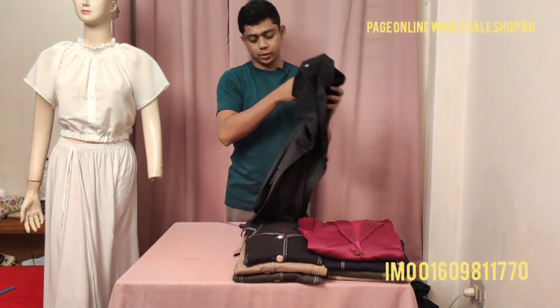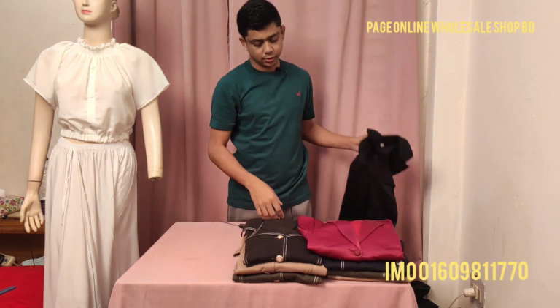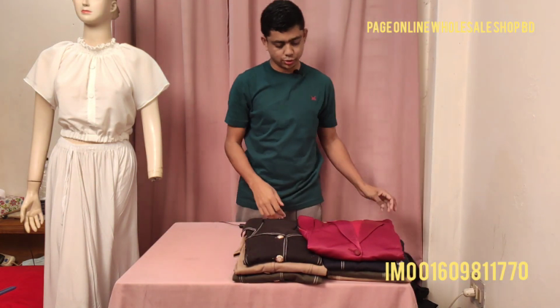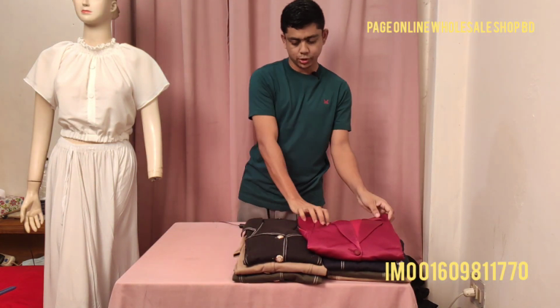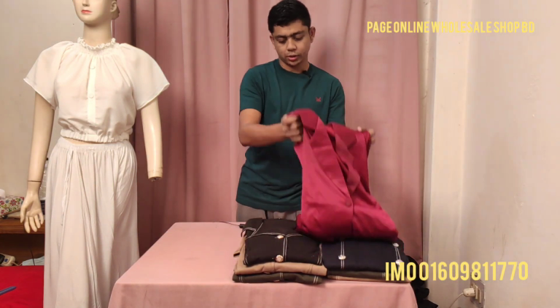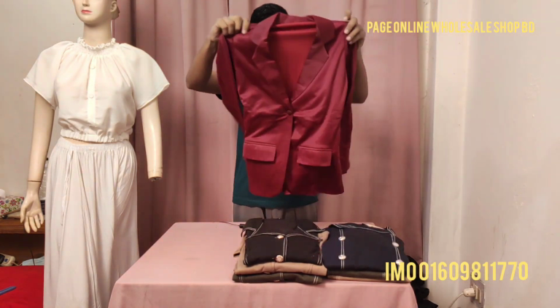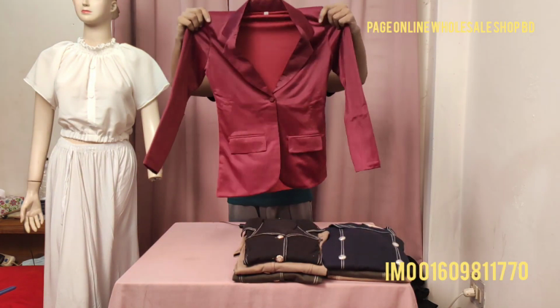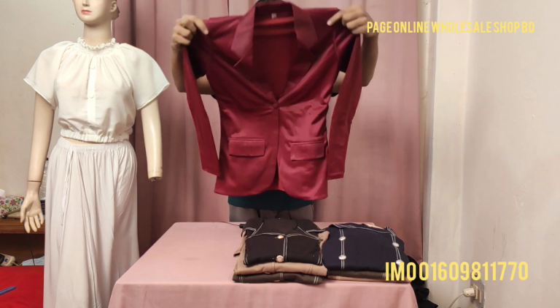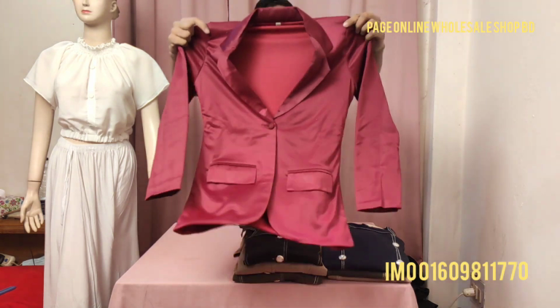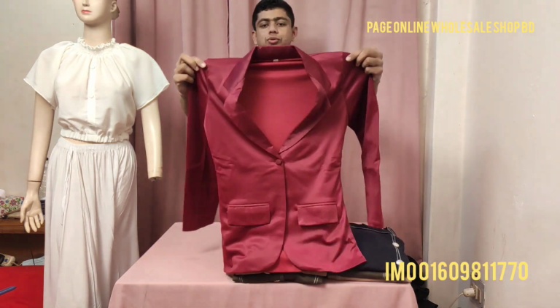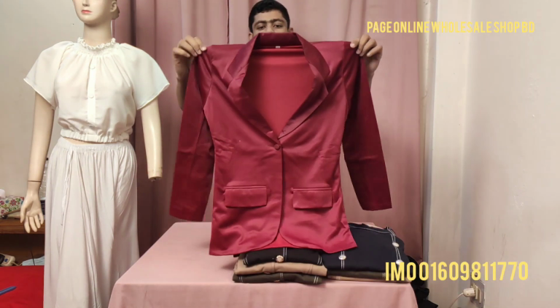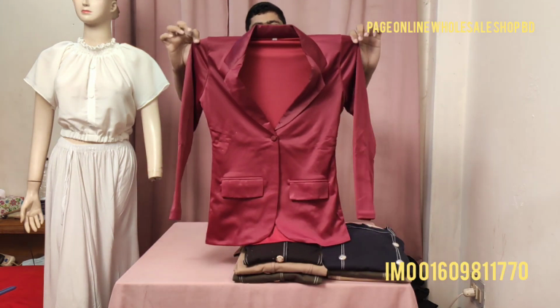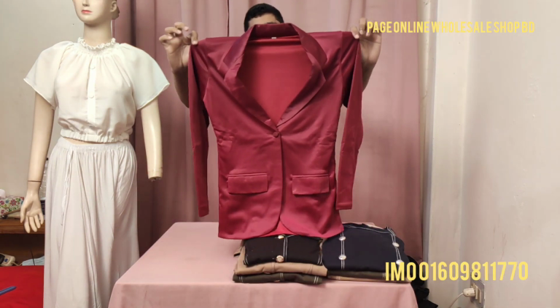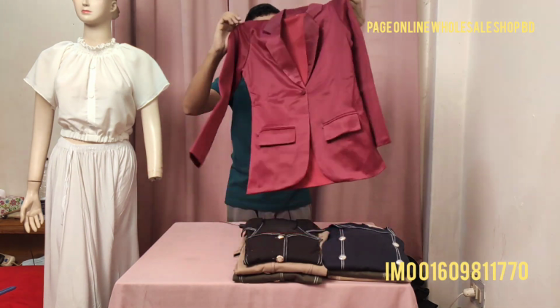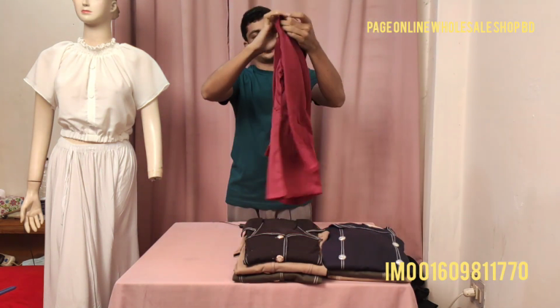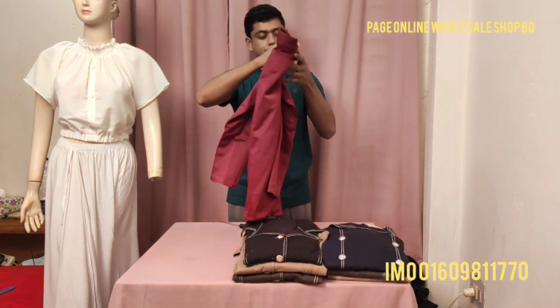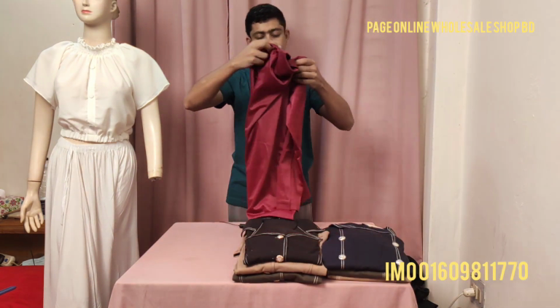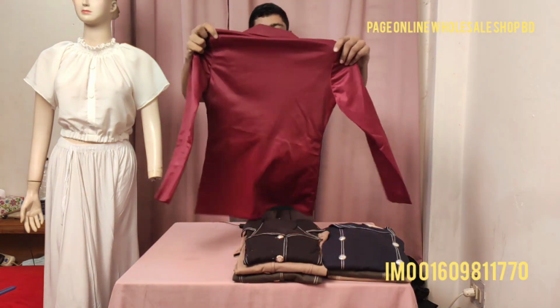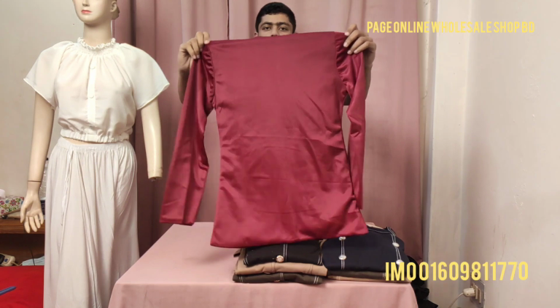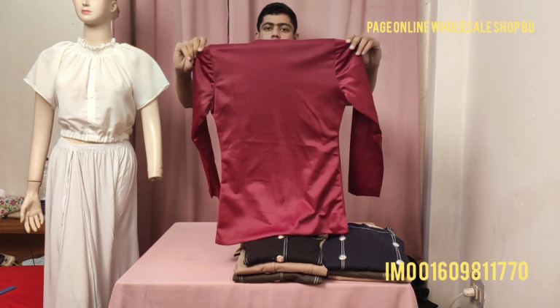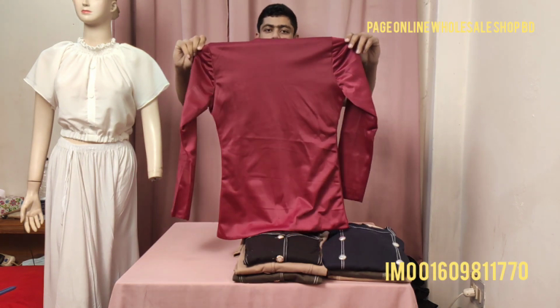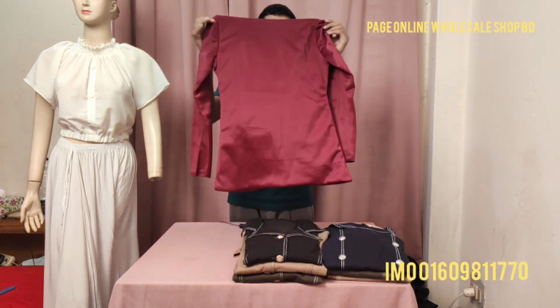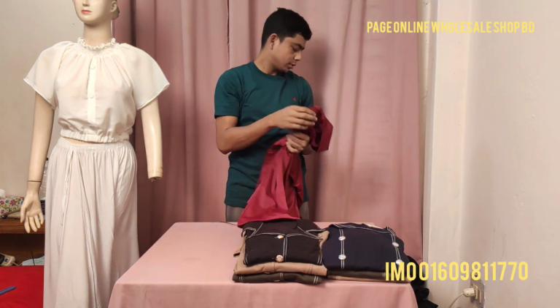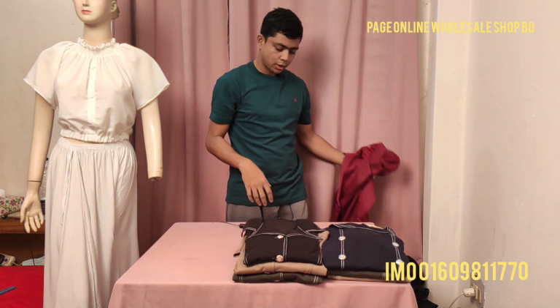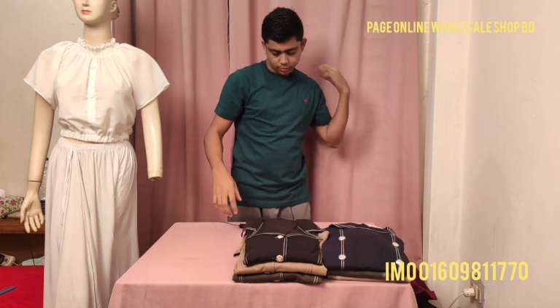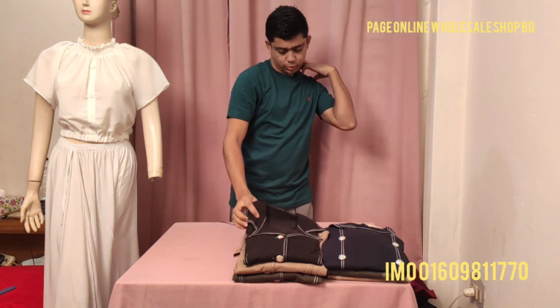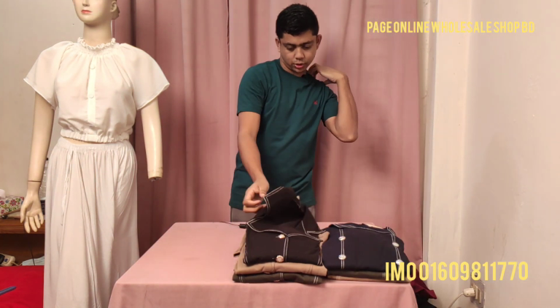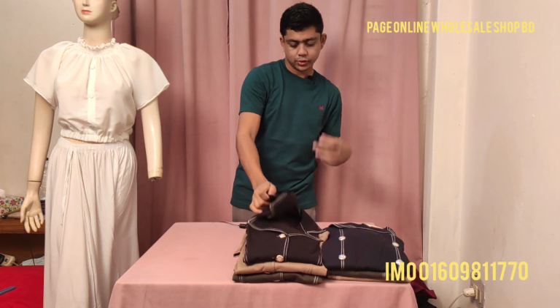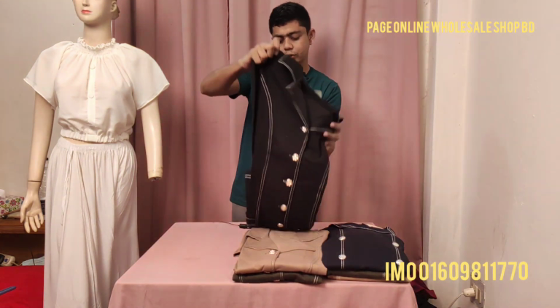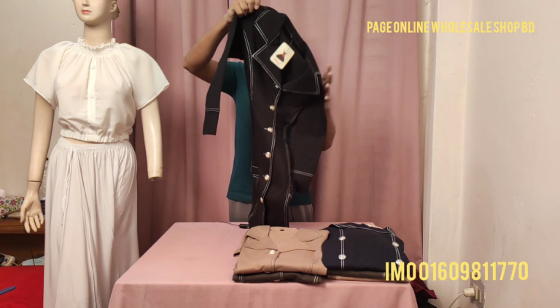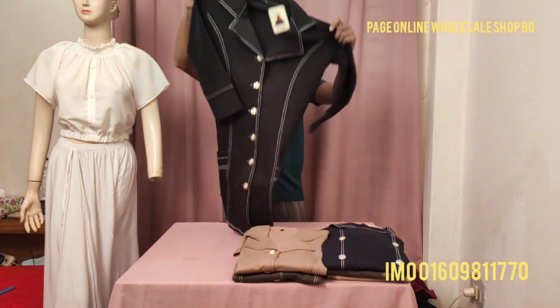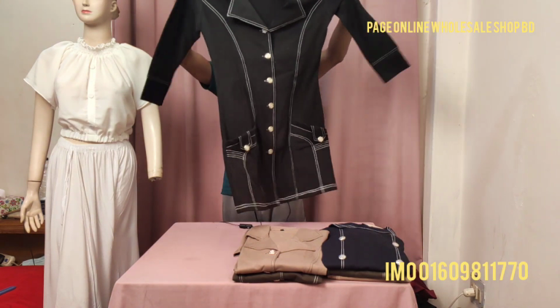As you can see, the price is only 950 taka. This is an even more unique and third collection. It is also shown from the front side and the back side. The price is only 950 taka — a very unique piece.